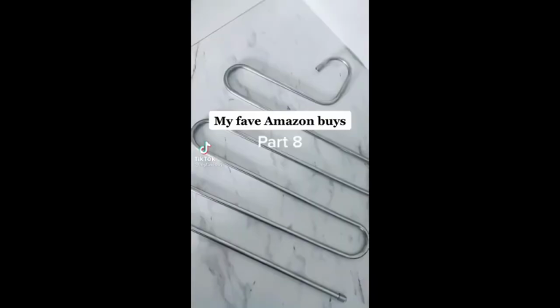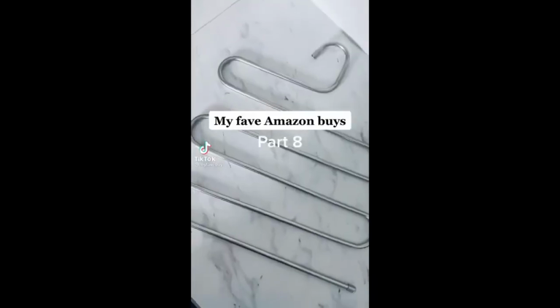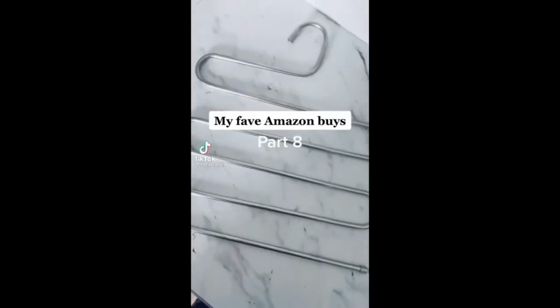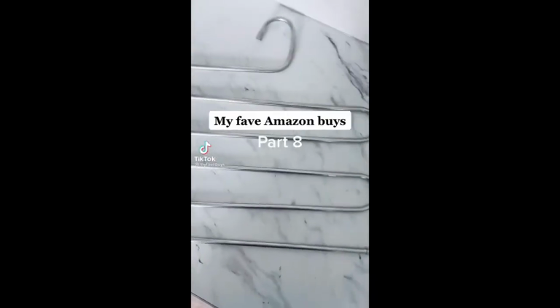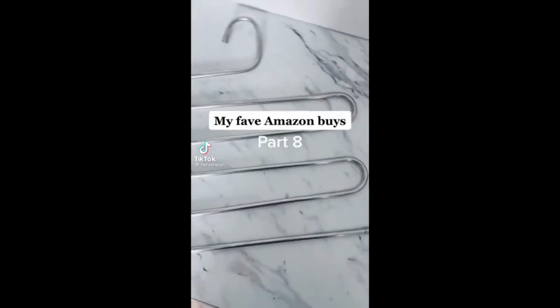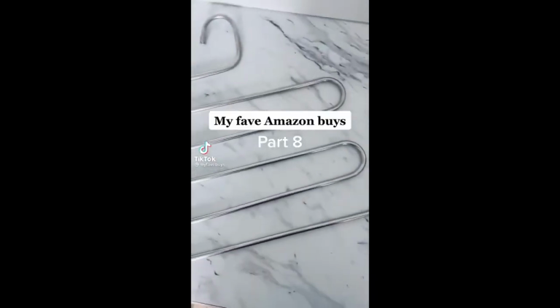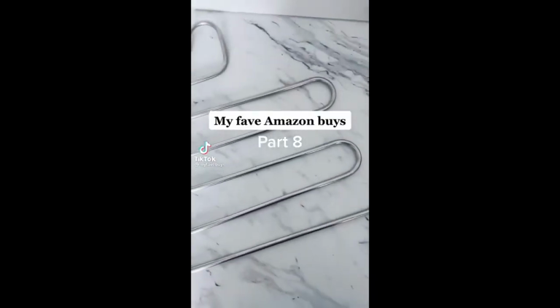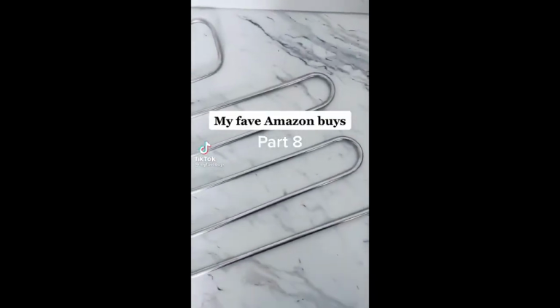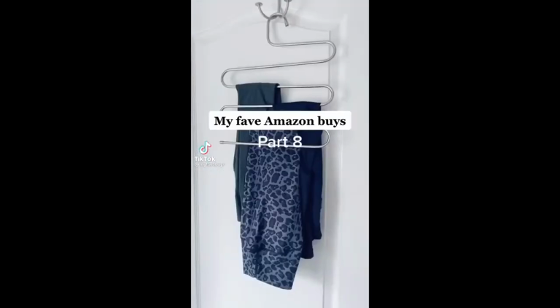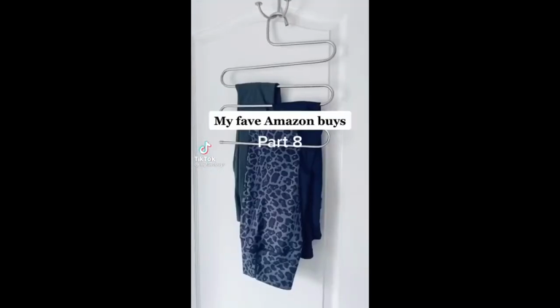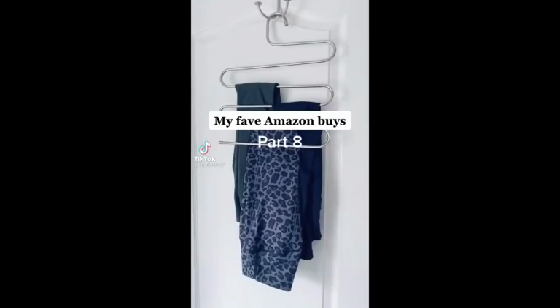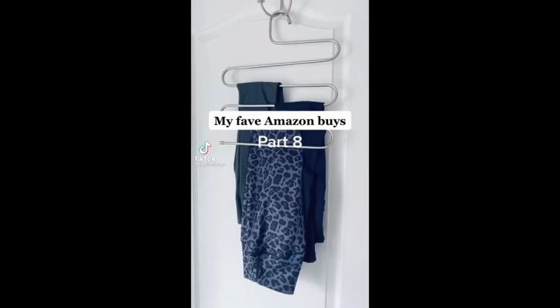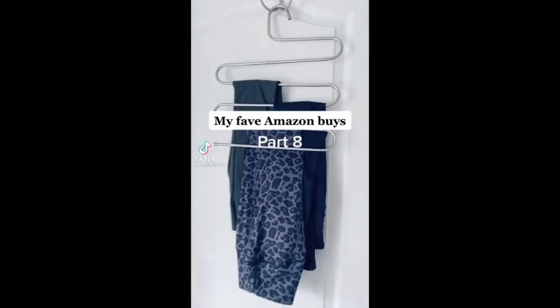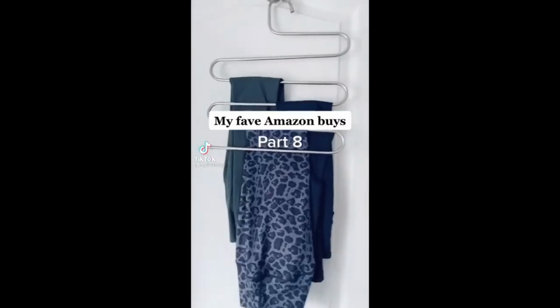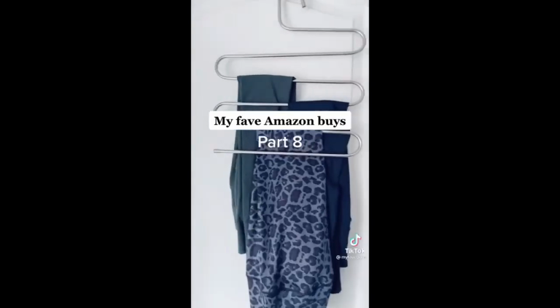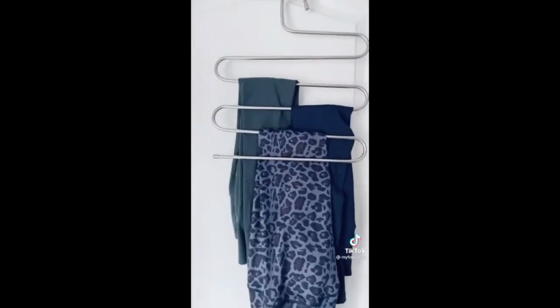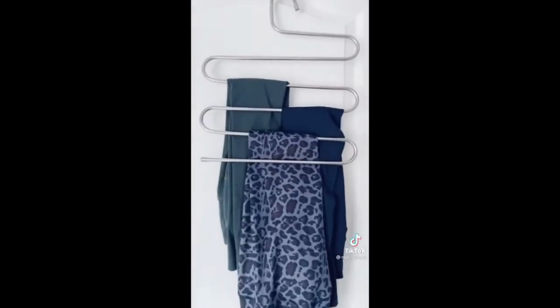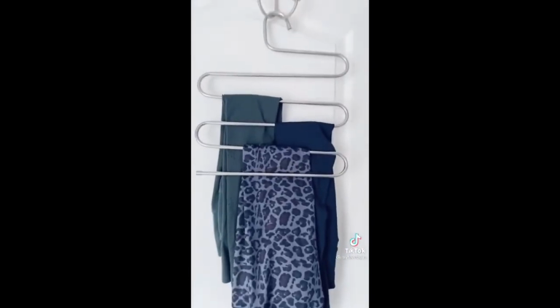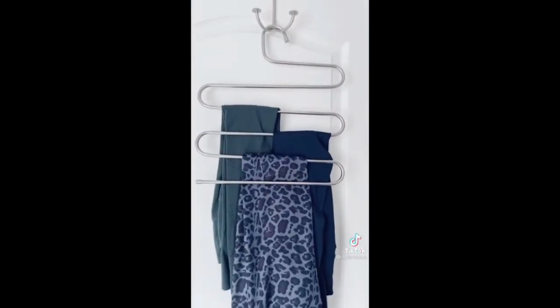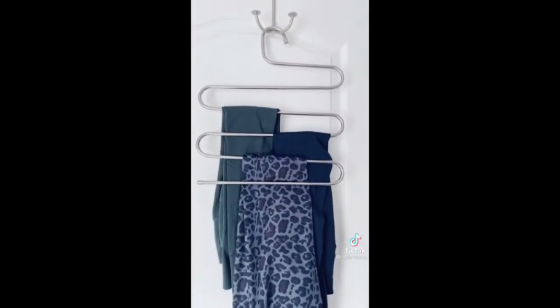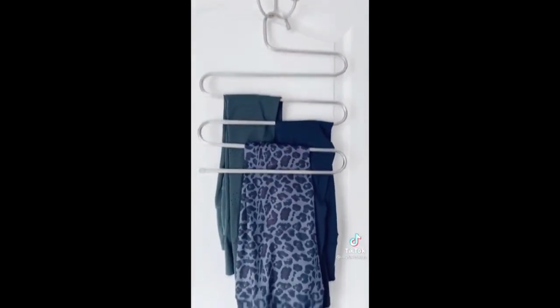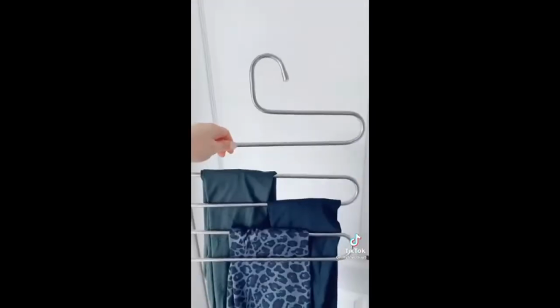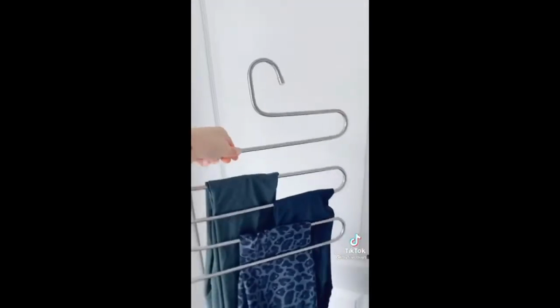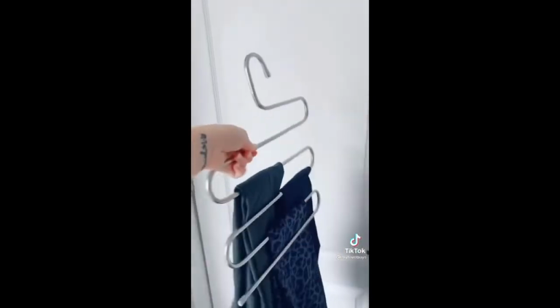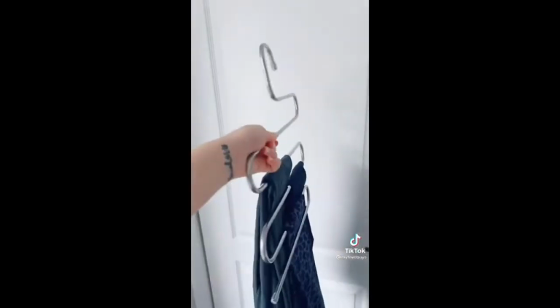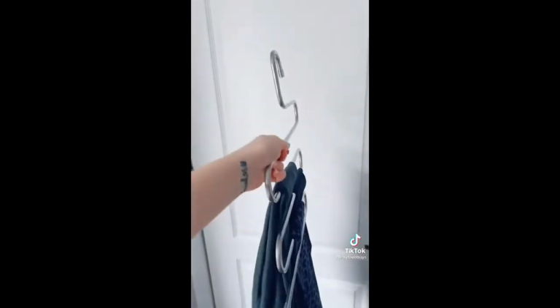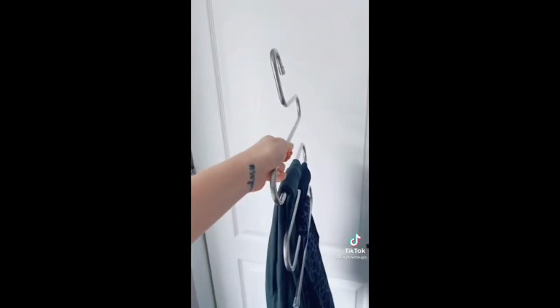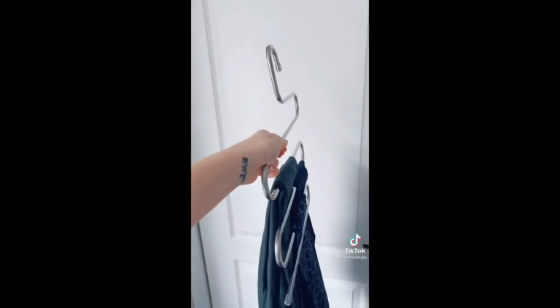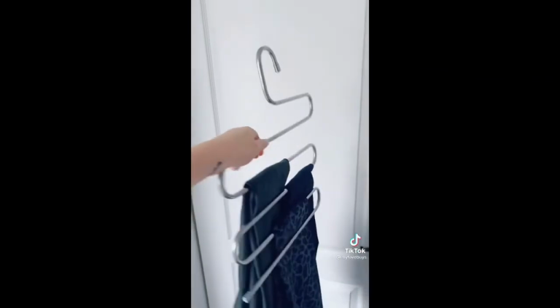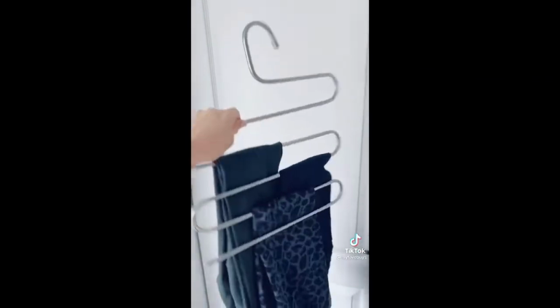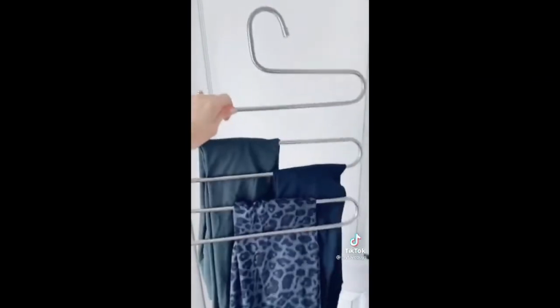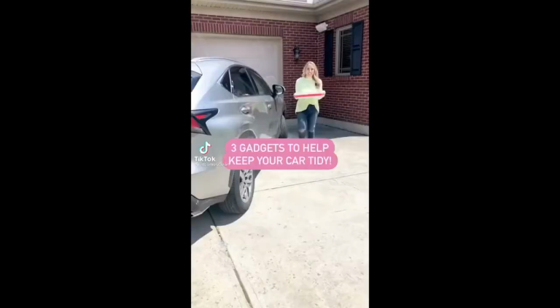My favorite Amazon buys part eight: if you're like me and own a bunch of leggings, you need this legging hanger. It's way better than stacking them in a drawer — holds five leggings, you can see what you have, and it takes up almost no space in the closet.